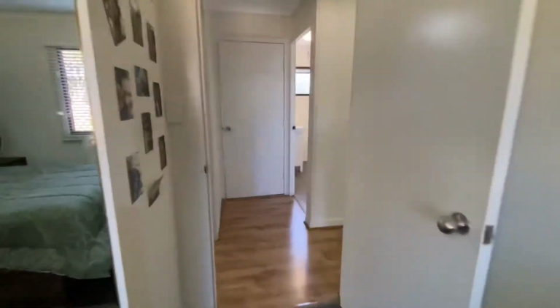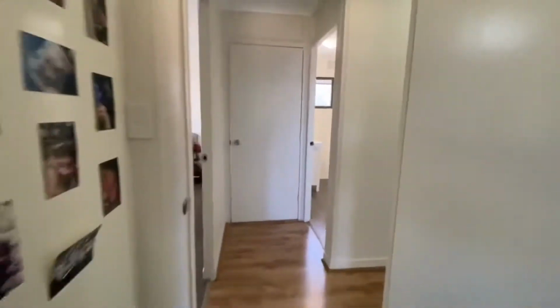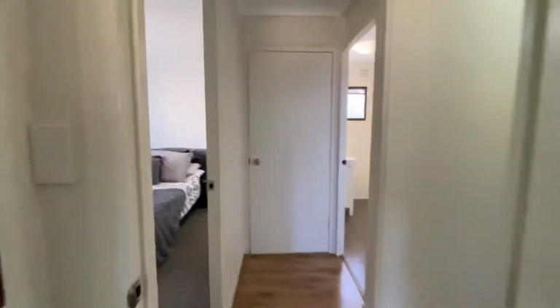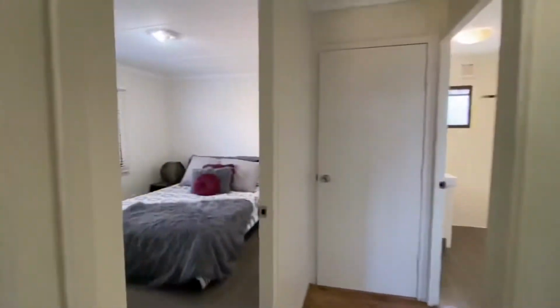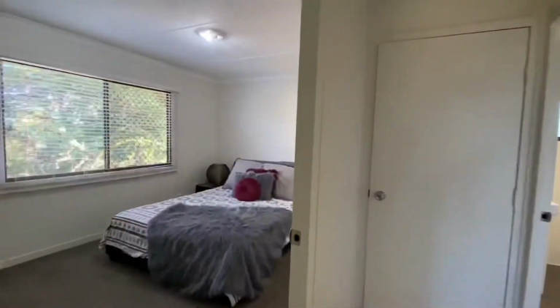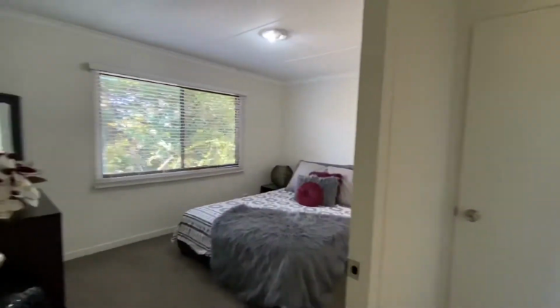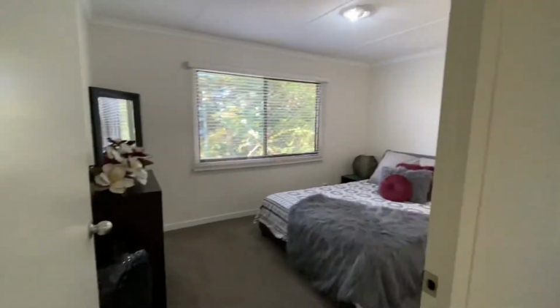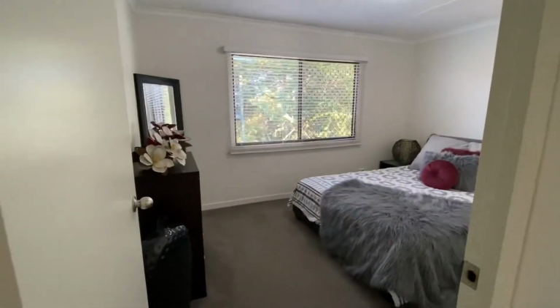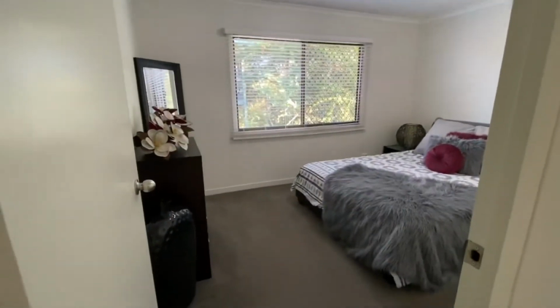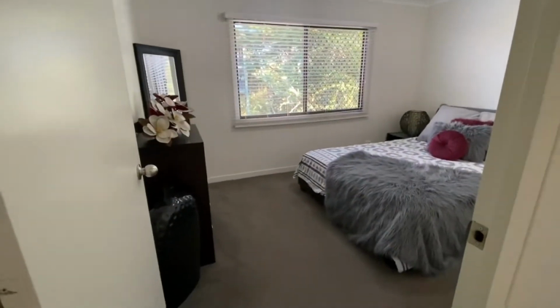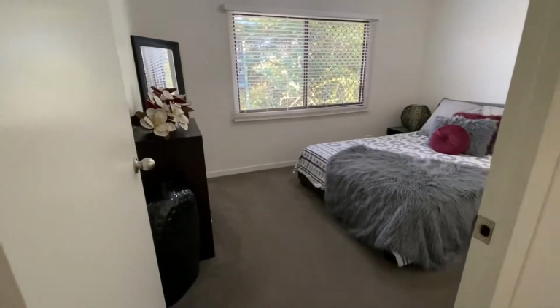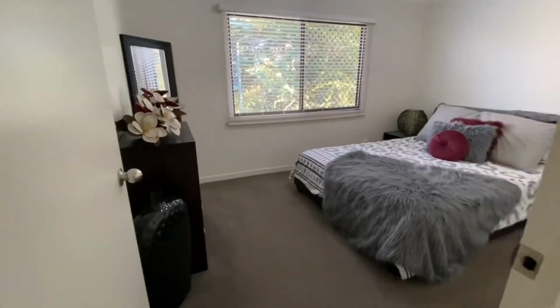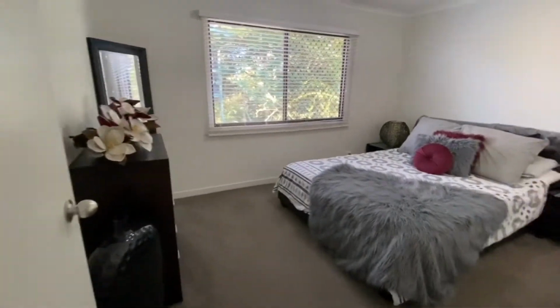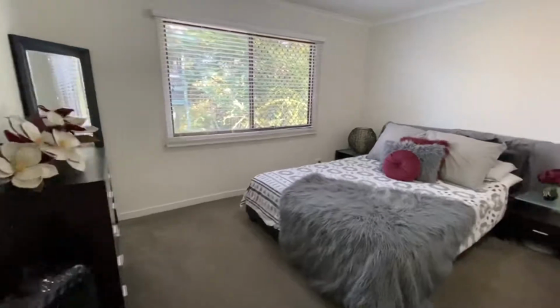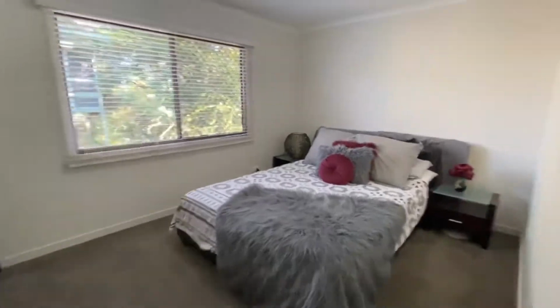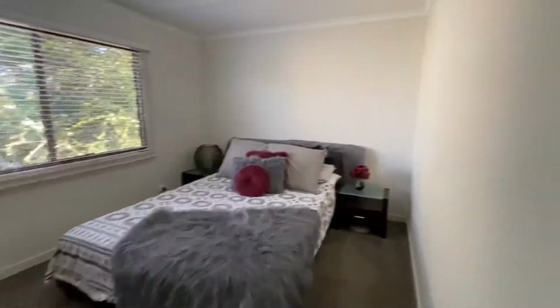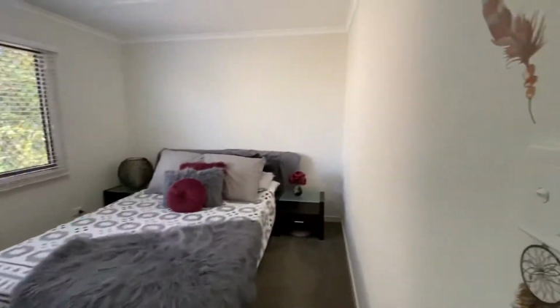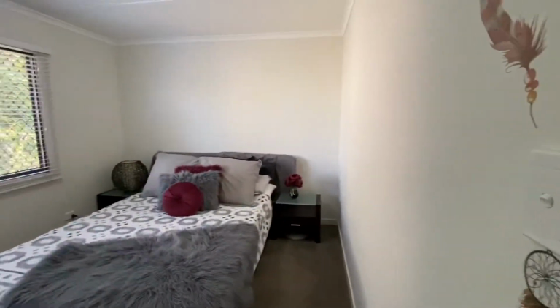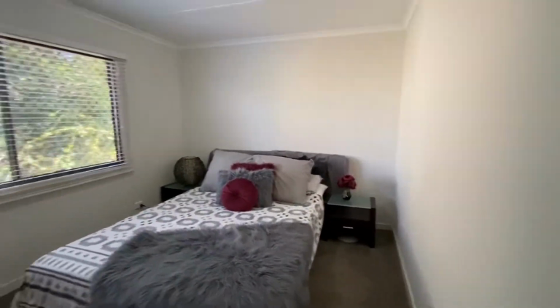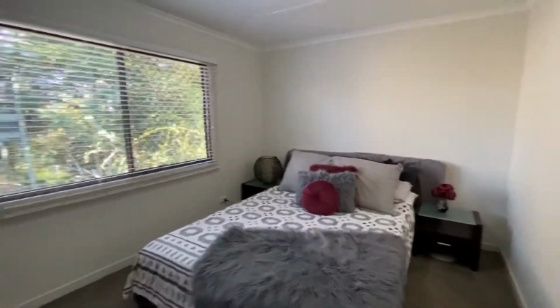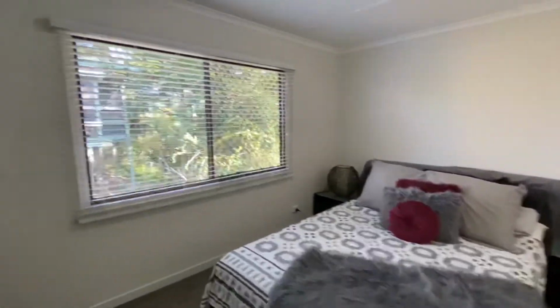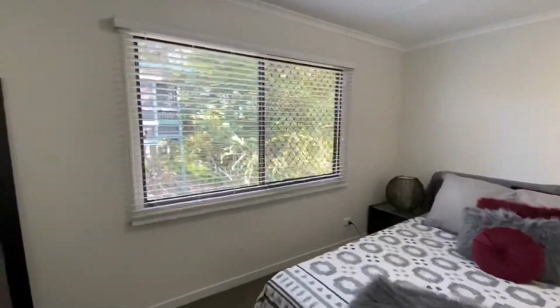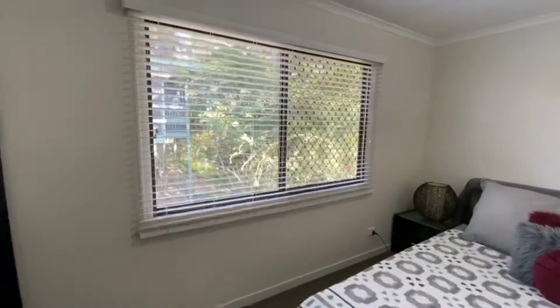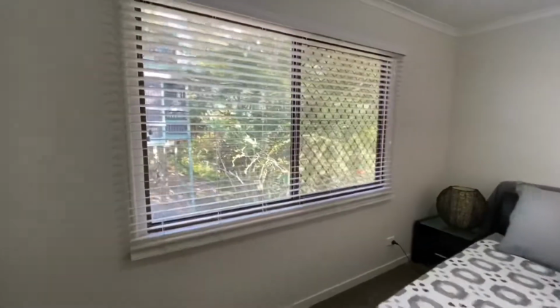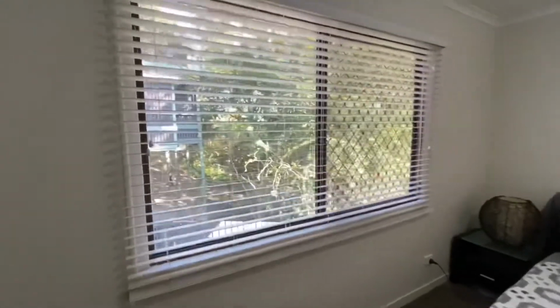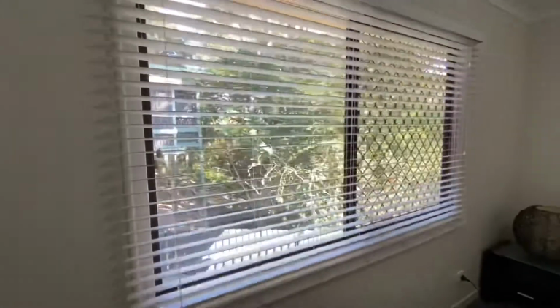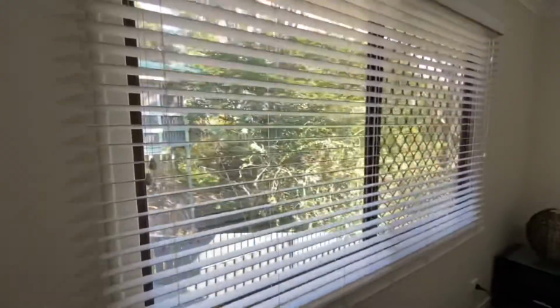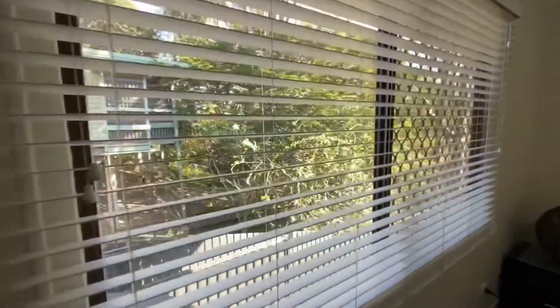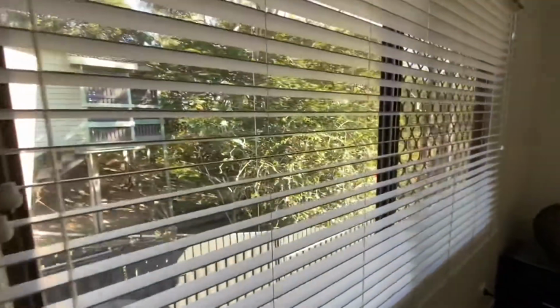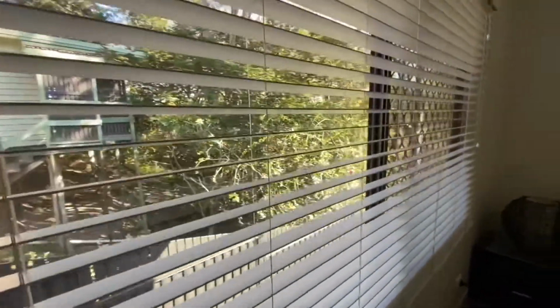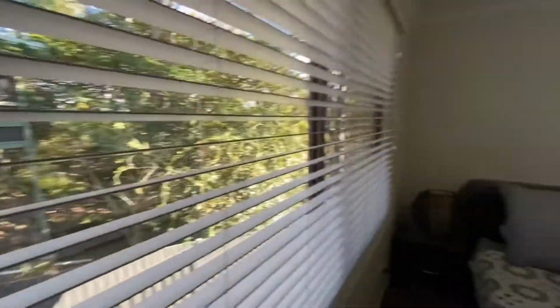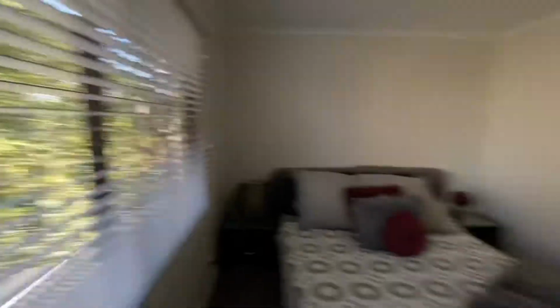Into the third bedroom here — again a good sized bedroom with a lovely little leafy outlook out the back of the property there, which is beautiful.